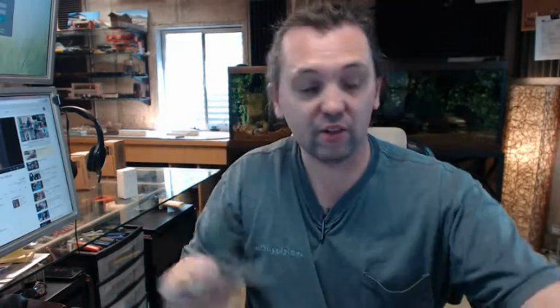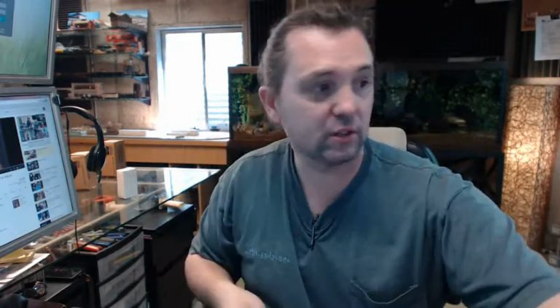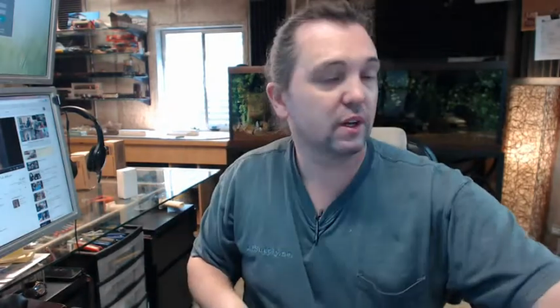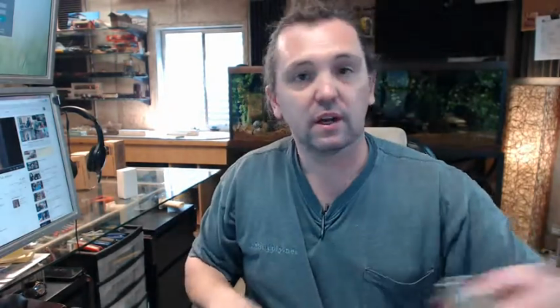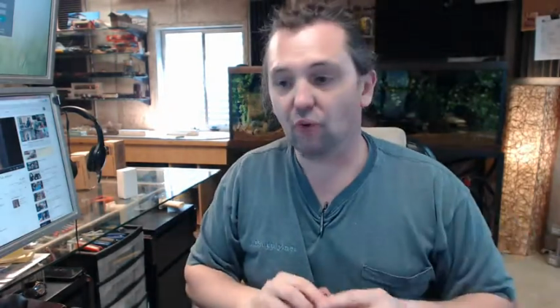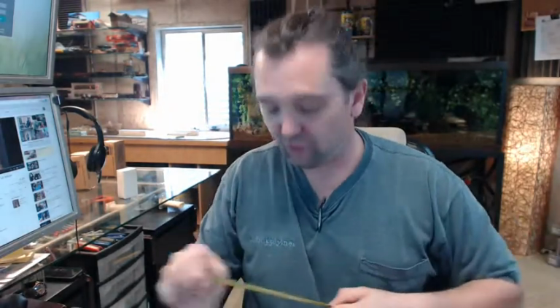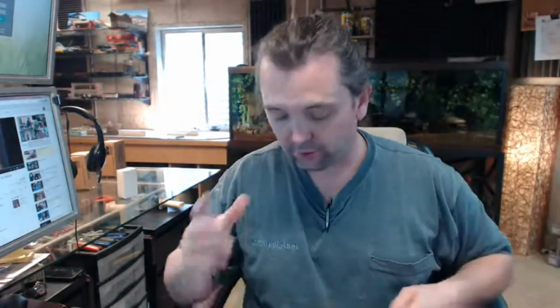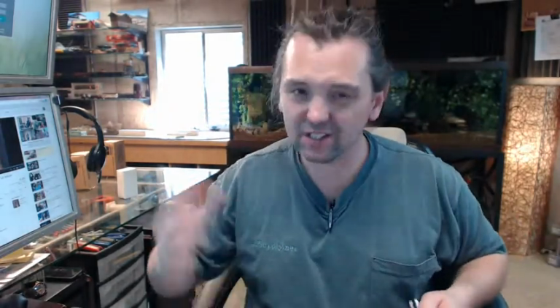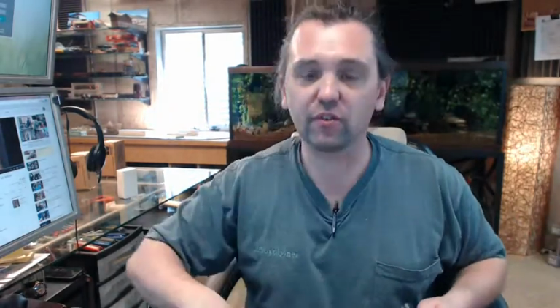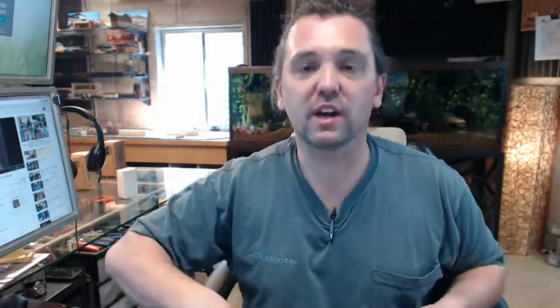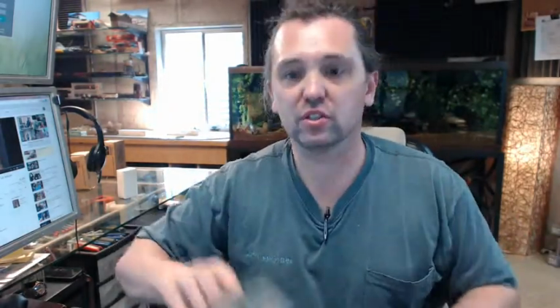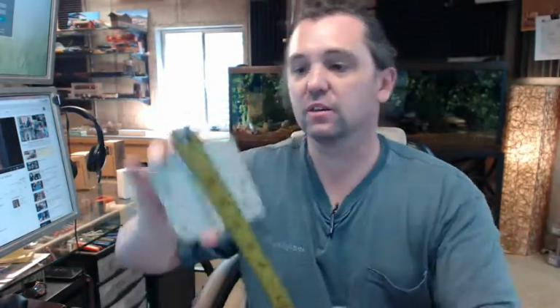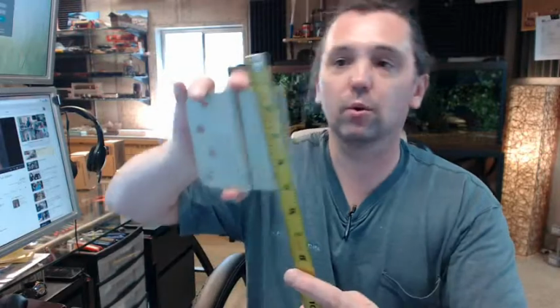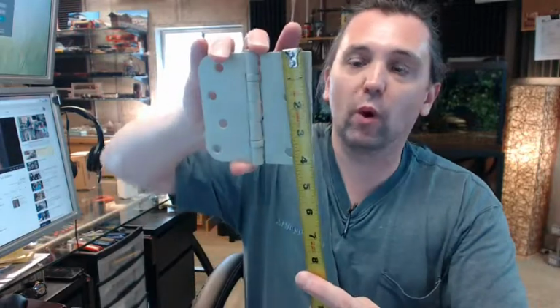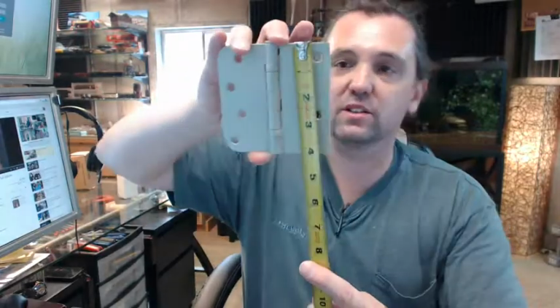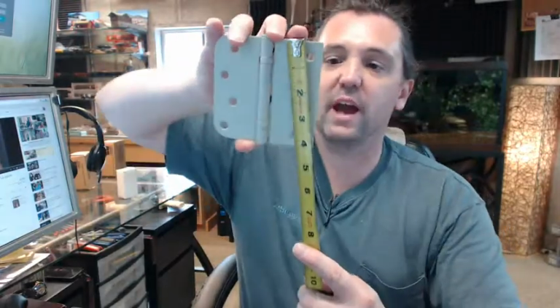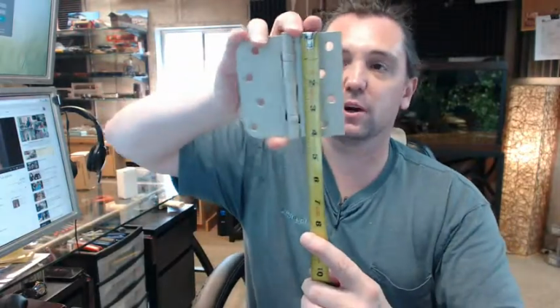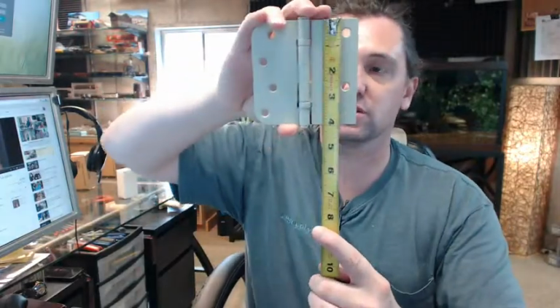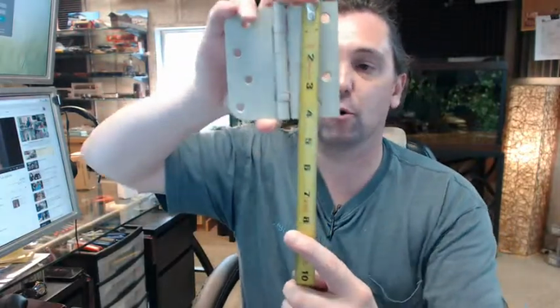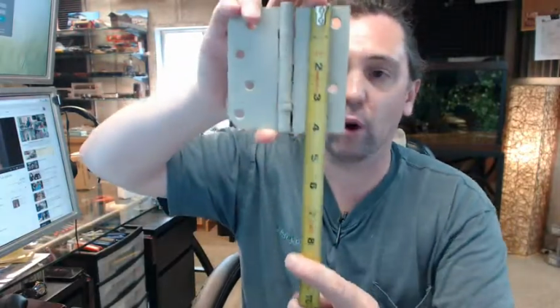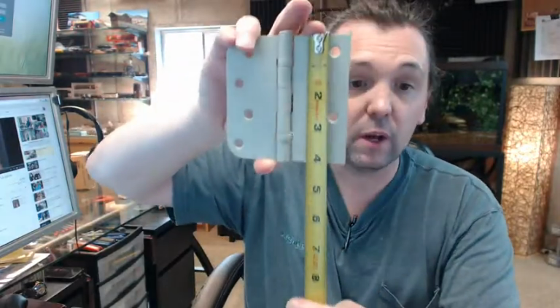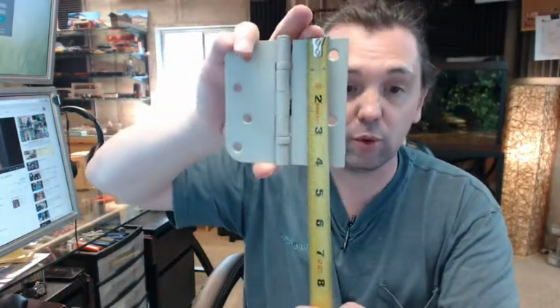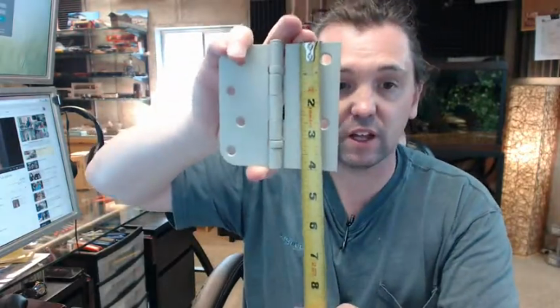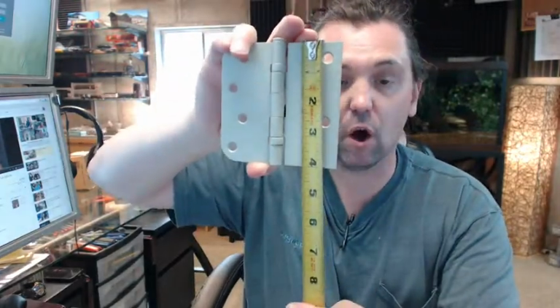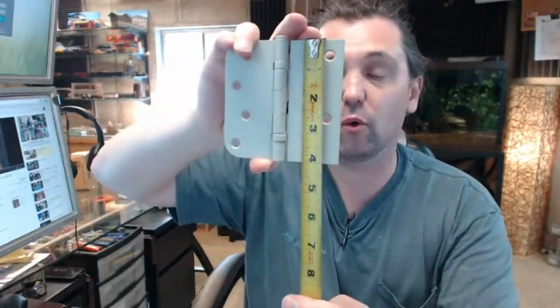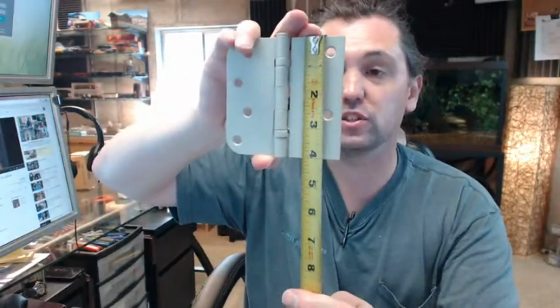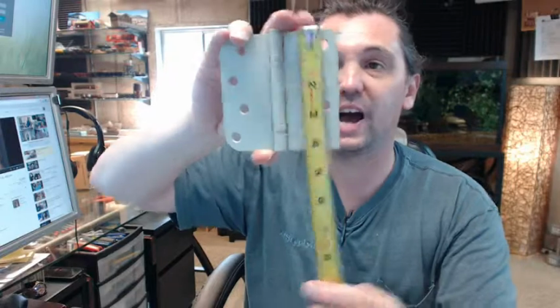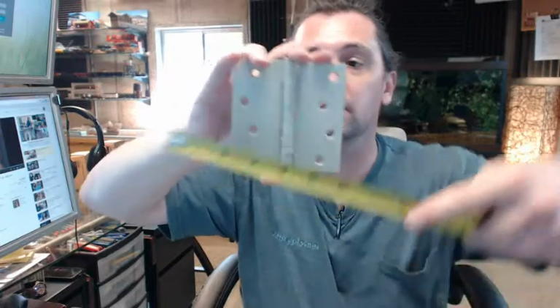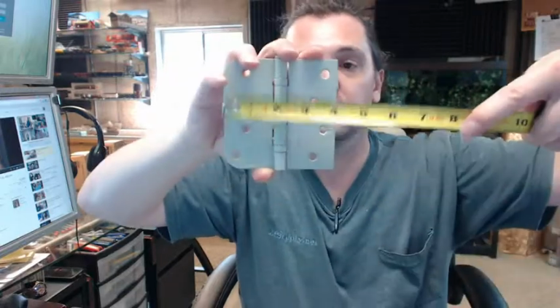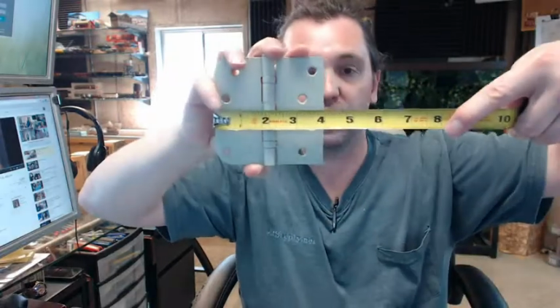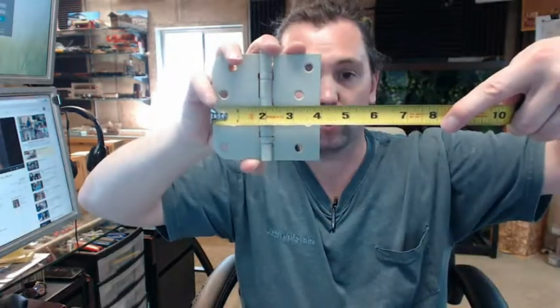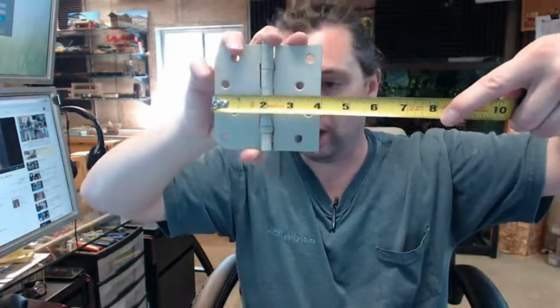This hinge is 4 by 4. The height is always first on hinges like this, so while it does not matter as much because it is 4 by 4, you would technically call it 4 inches high and then 4 inches wide.